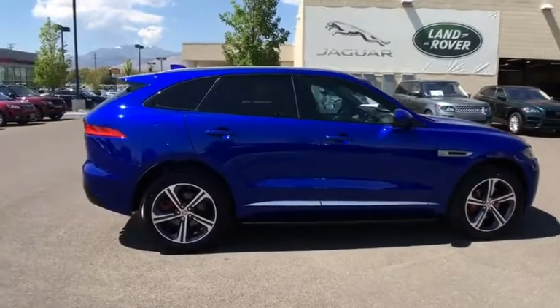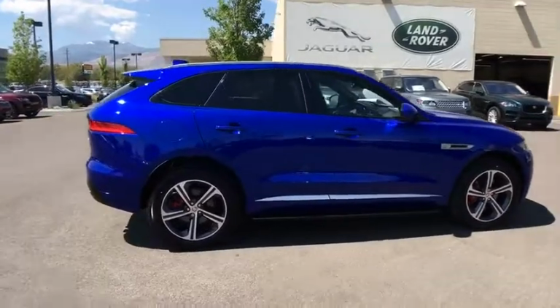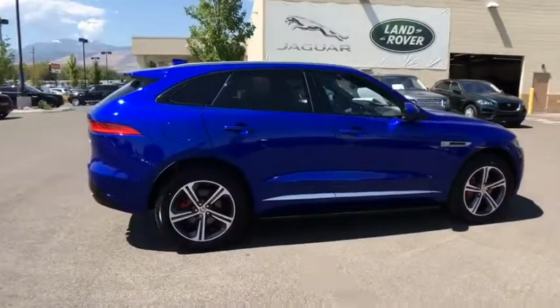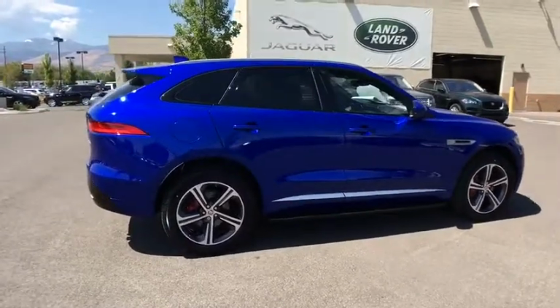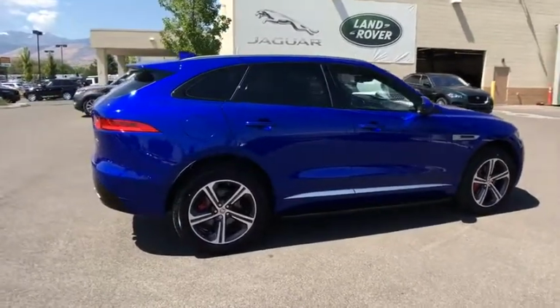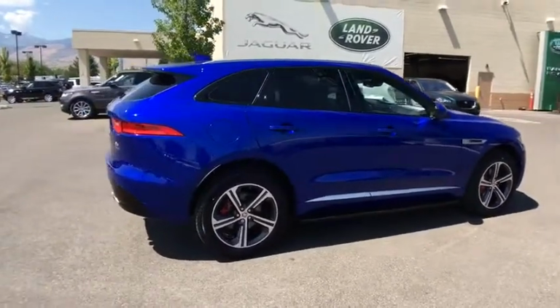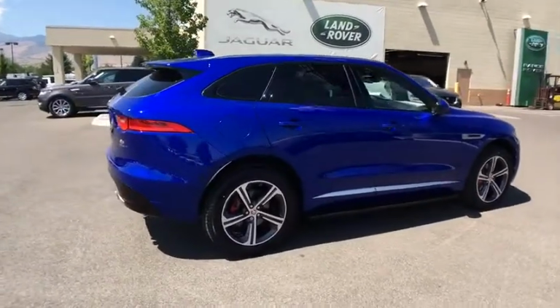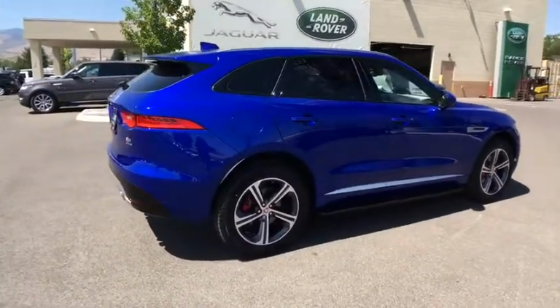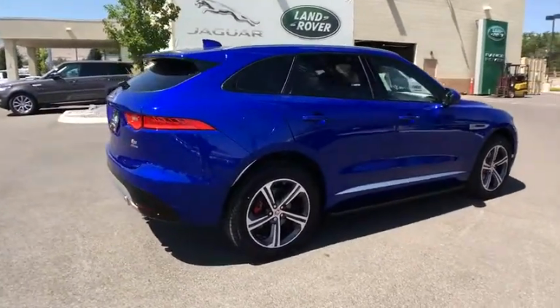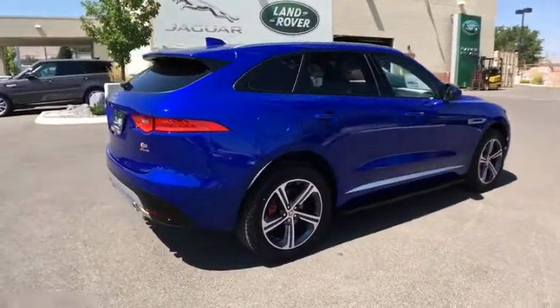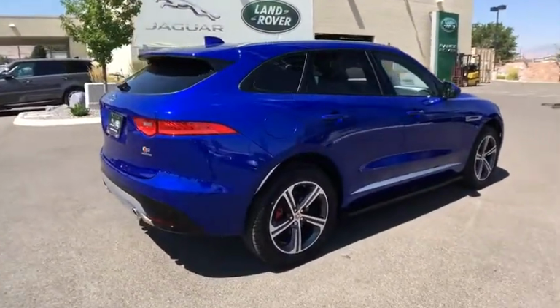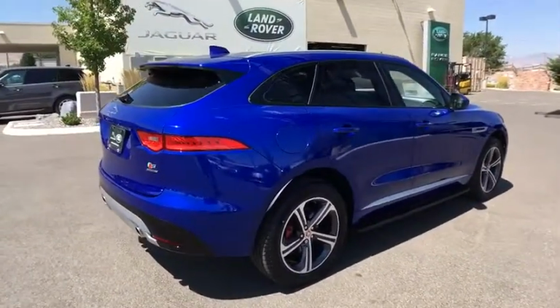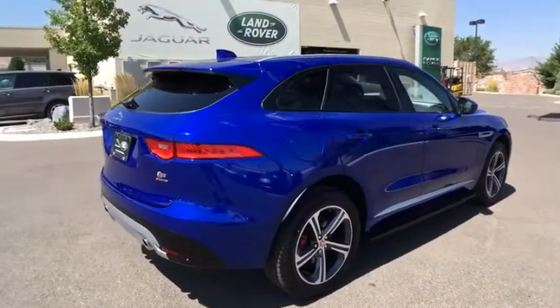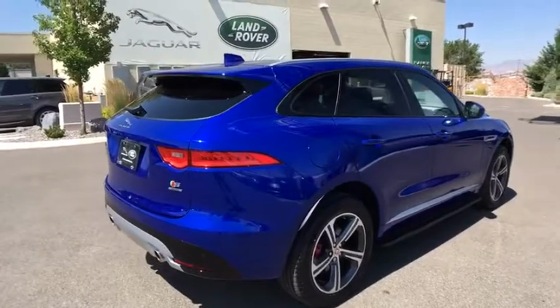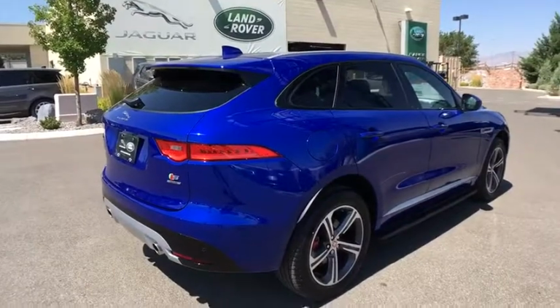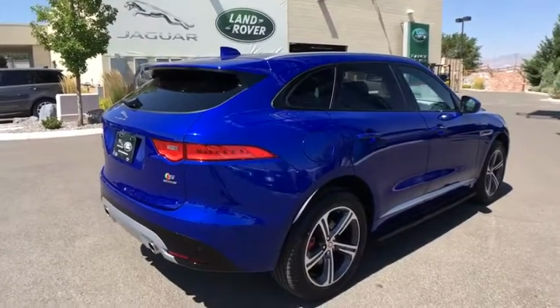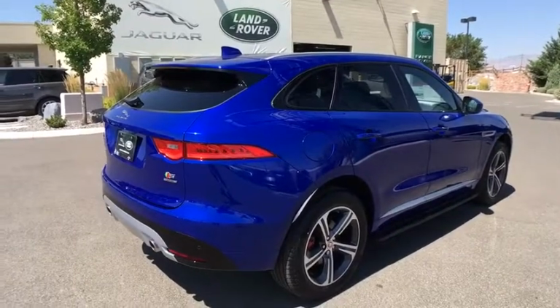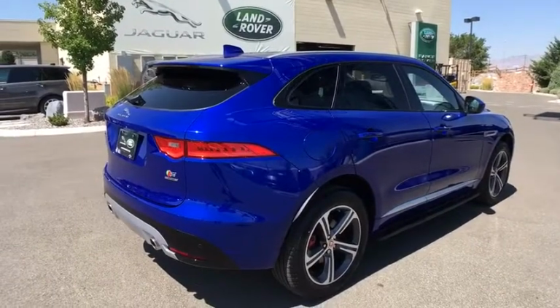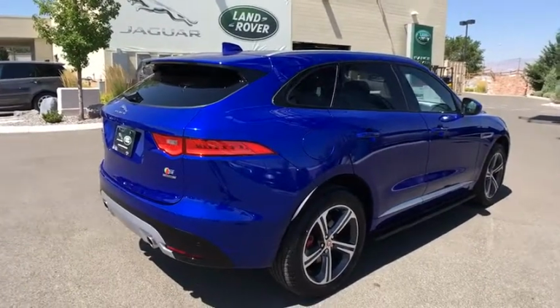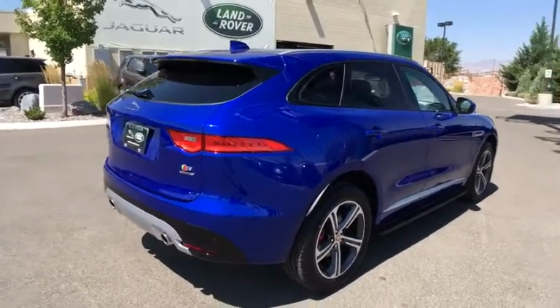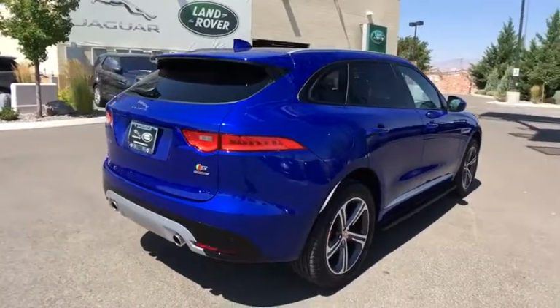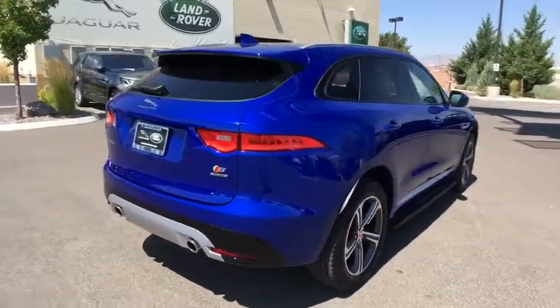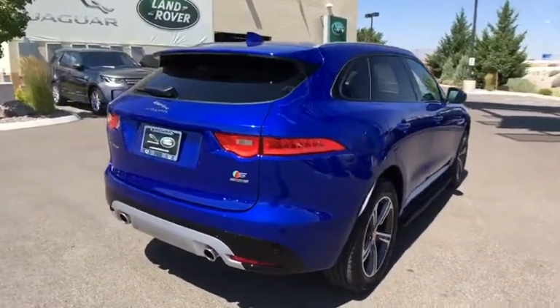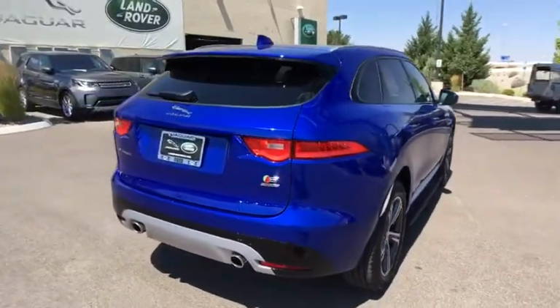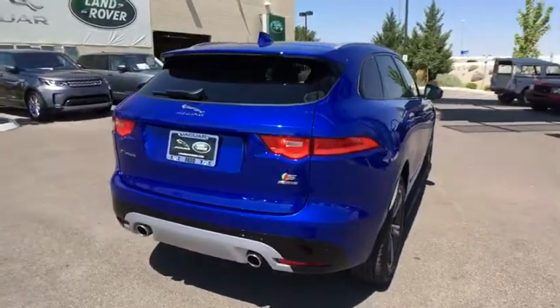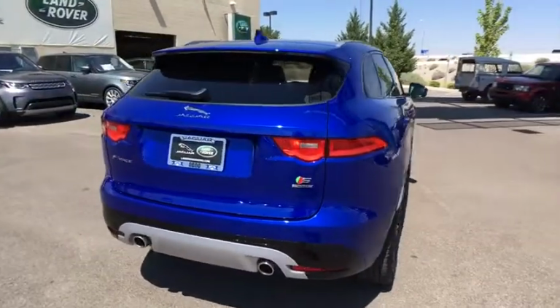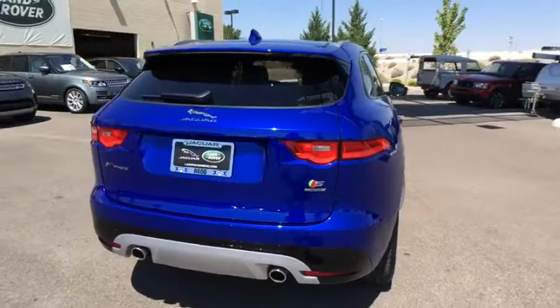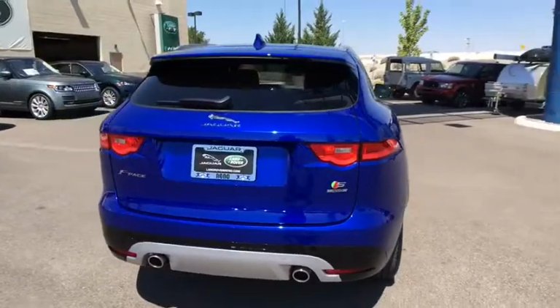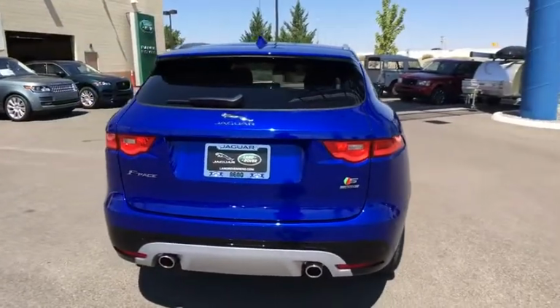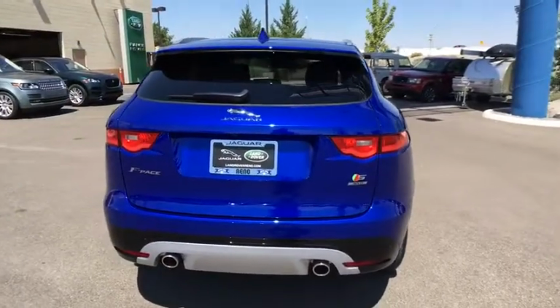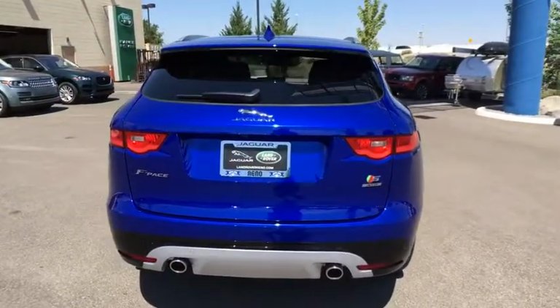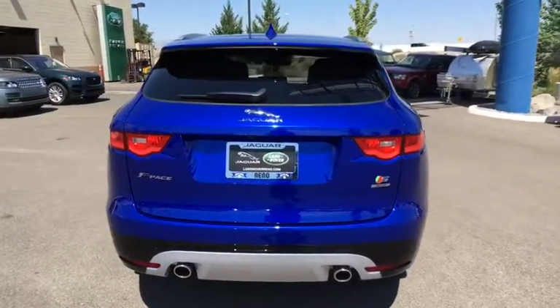Backup camera, lane departure warning, all-wheel drive, leather-wrapped steering wheel, Bluetooth, power steering, adjustable steering wheel, keyless start, auto-dimming rear-view mirror, and hard disk drive media storage.